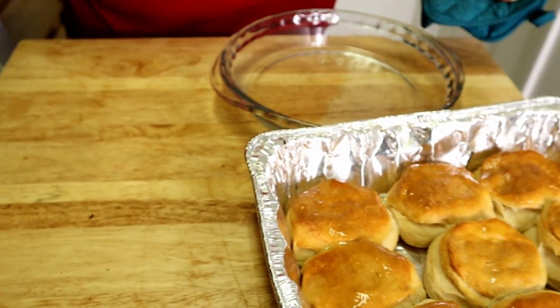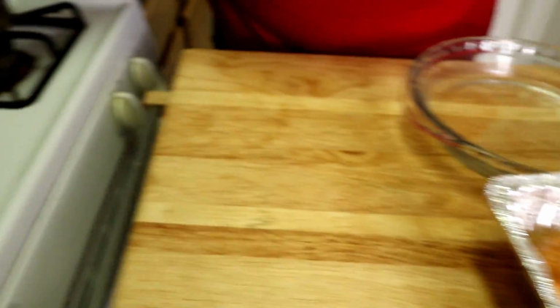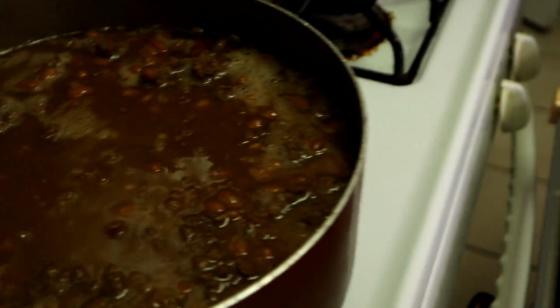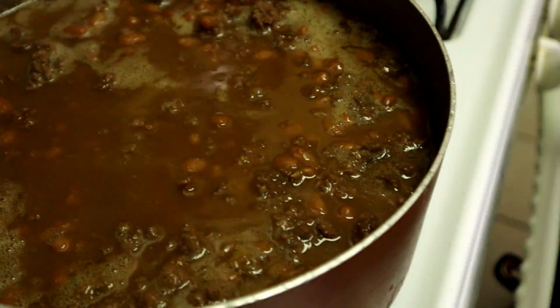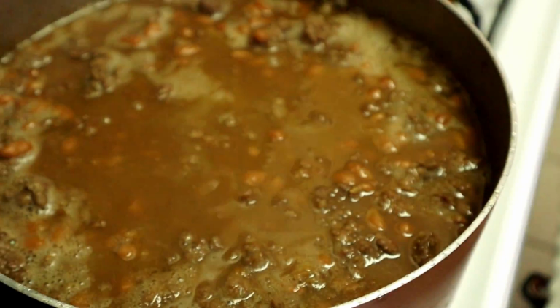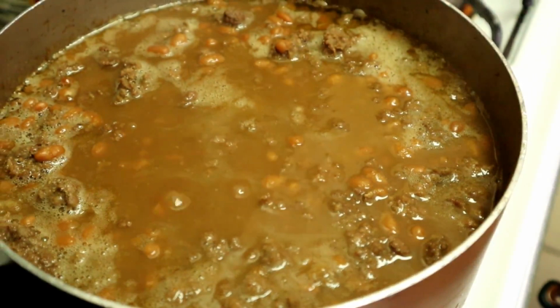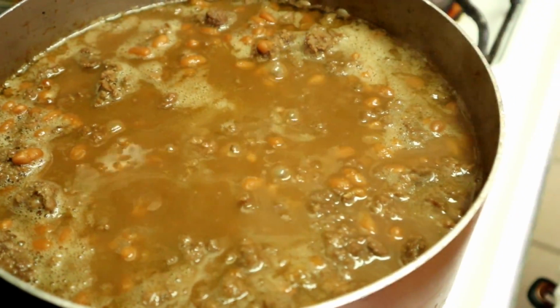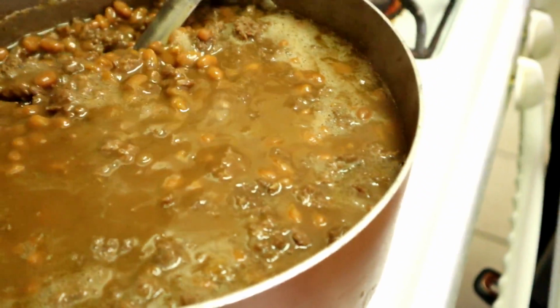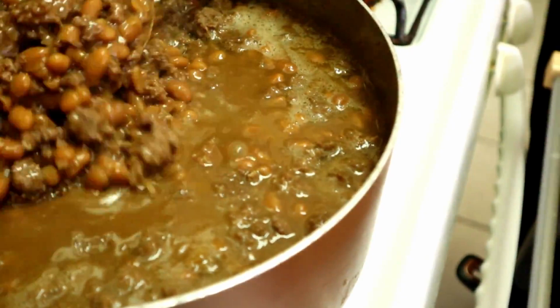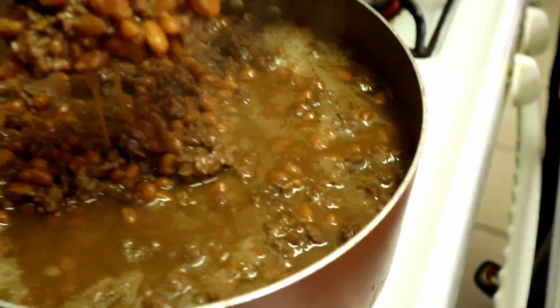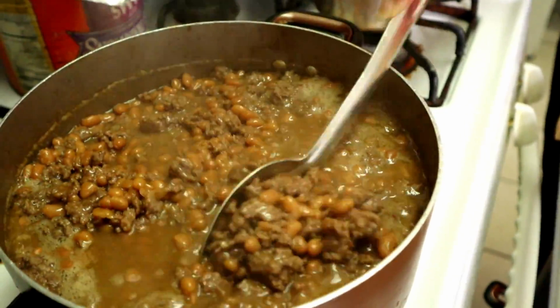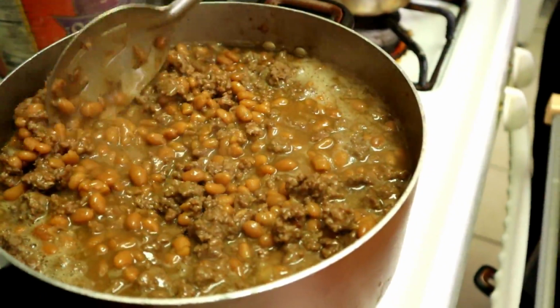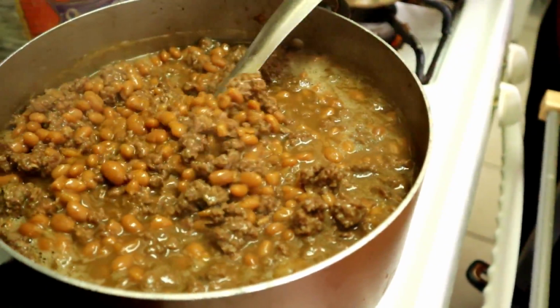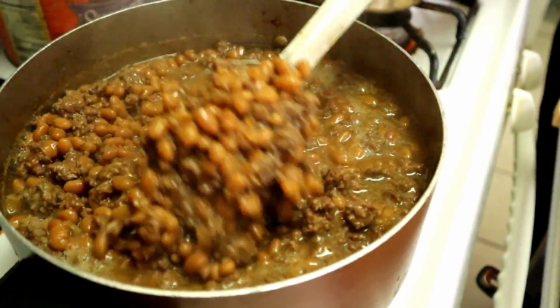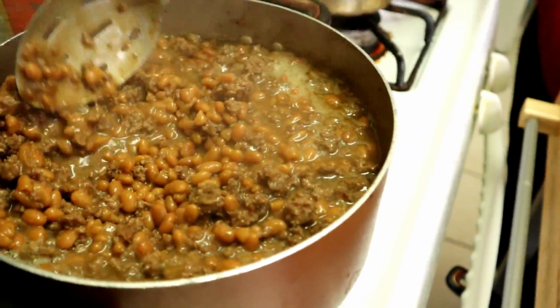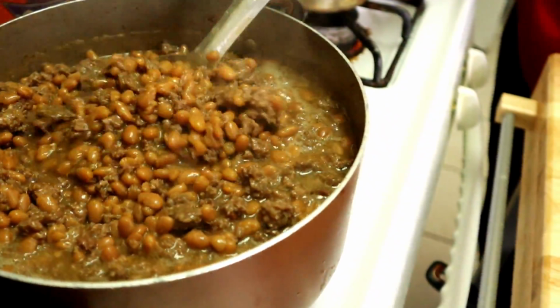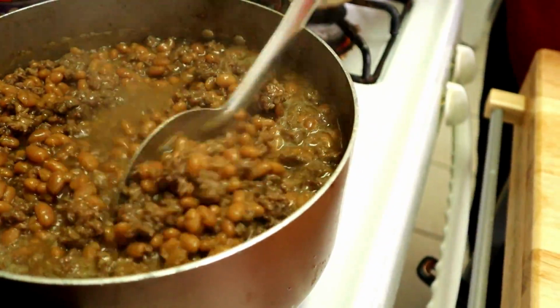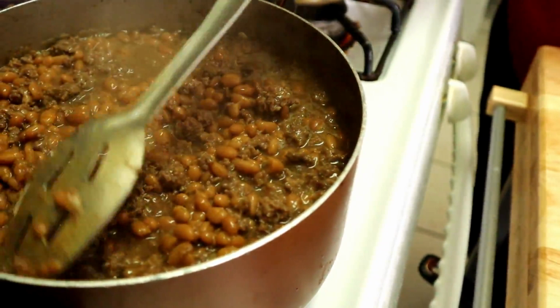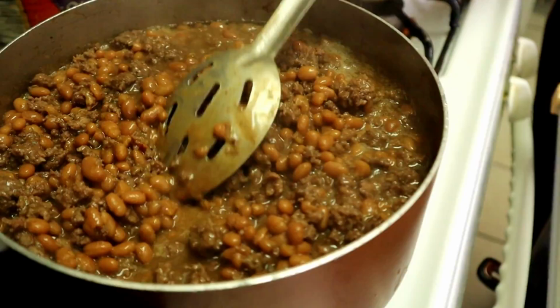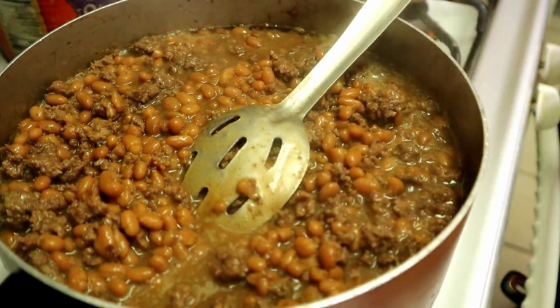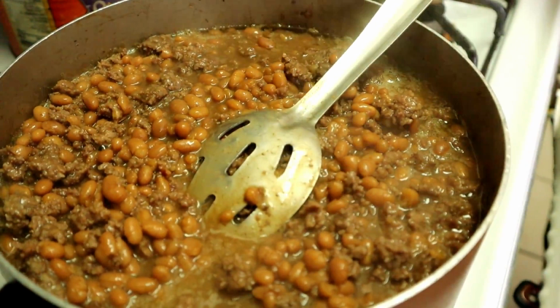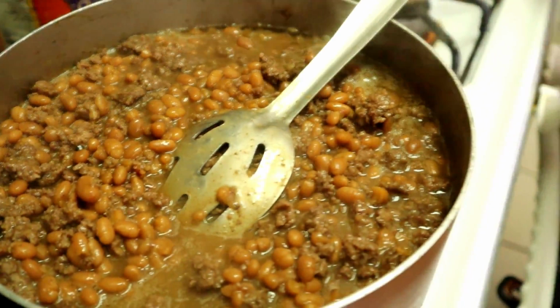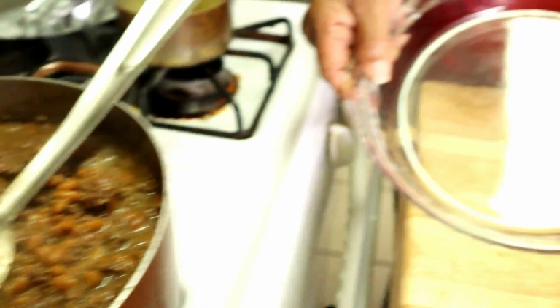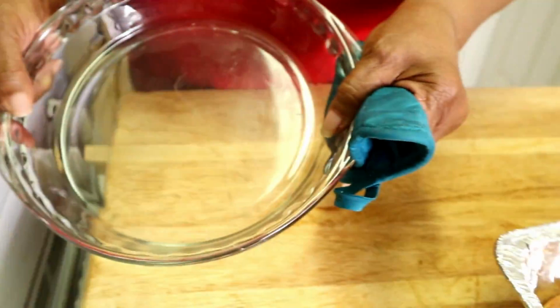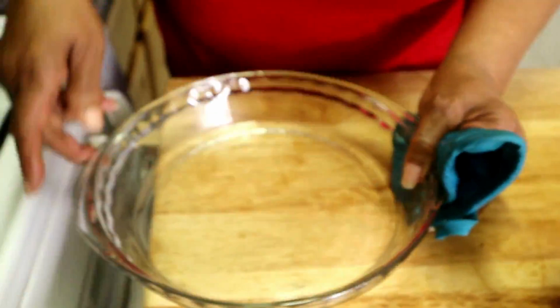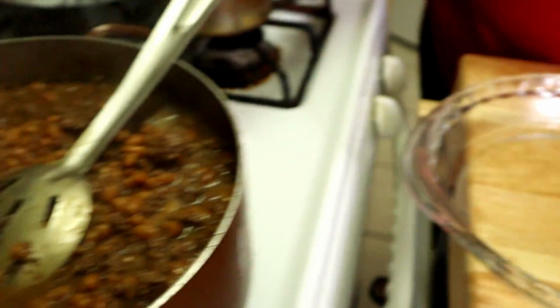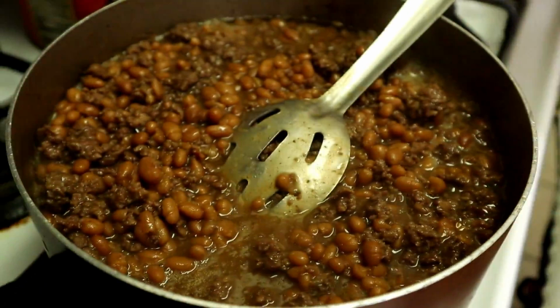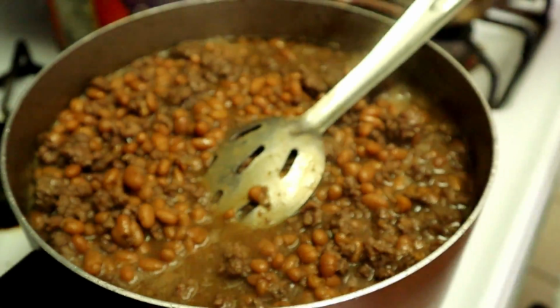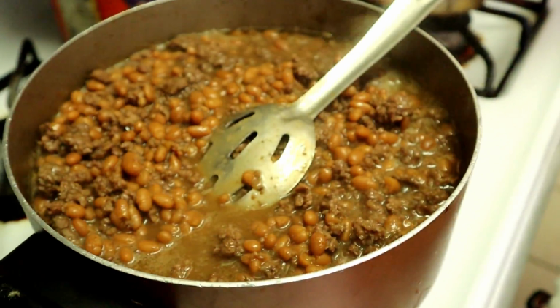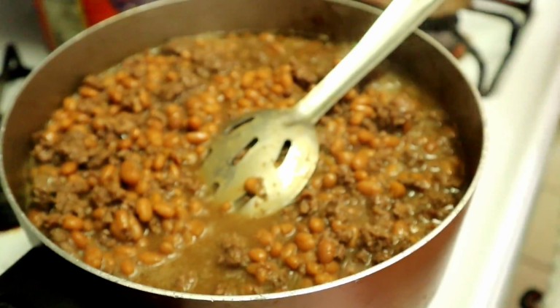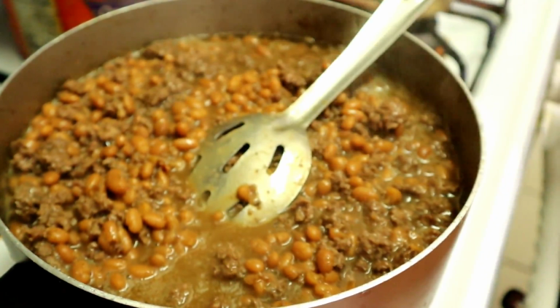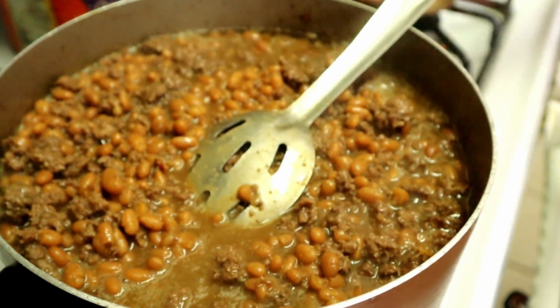Here are the pork and beans — they're steaming hot. See the results. Don't that look good! It's going to be delicious. I'm going to put some in this plate right here and eat some, let y'all see, and tell you how it tastes.